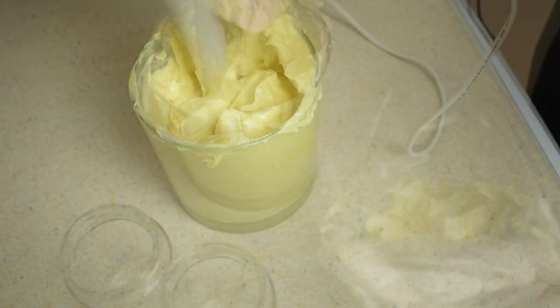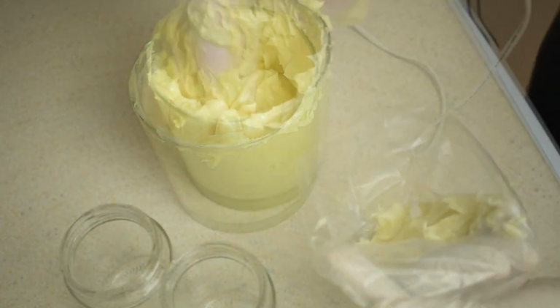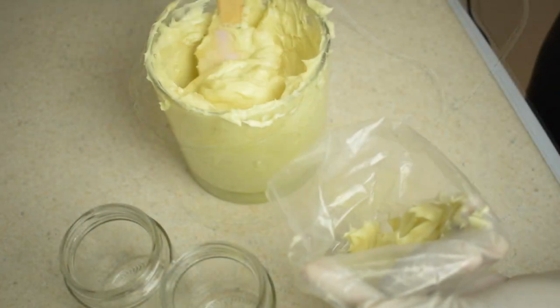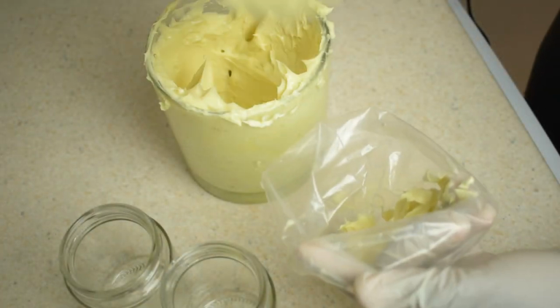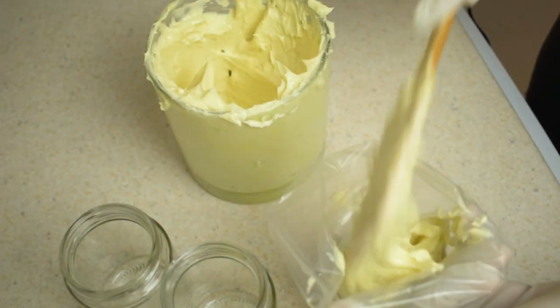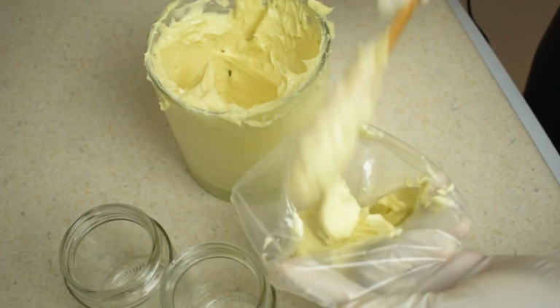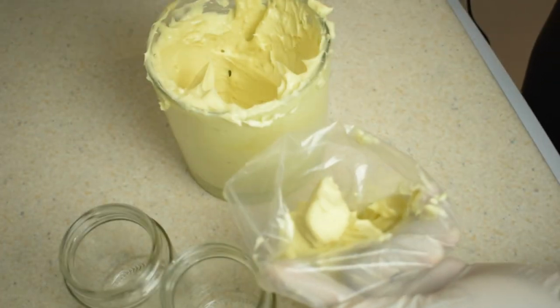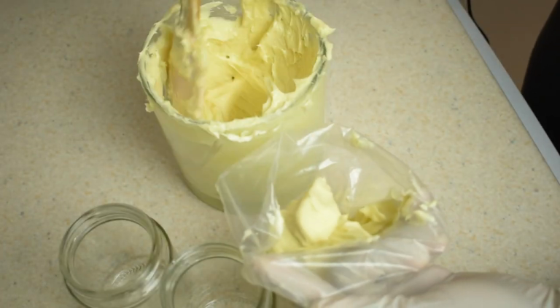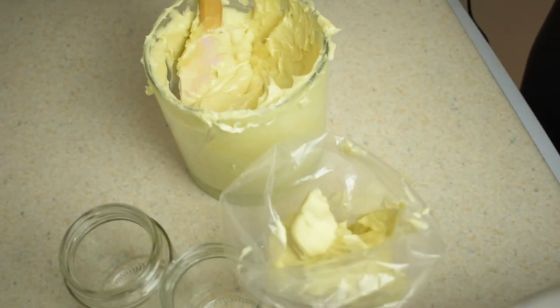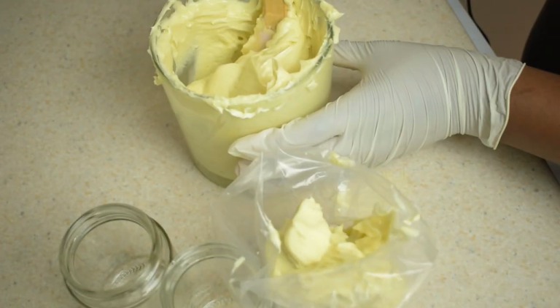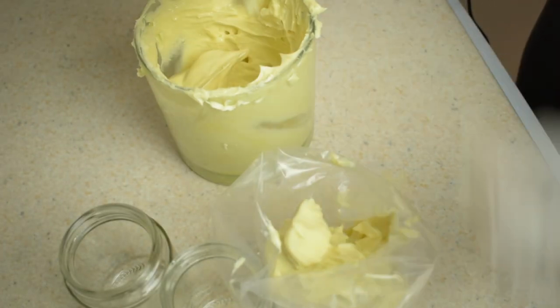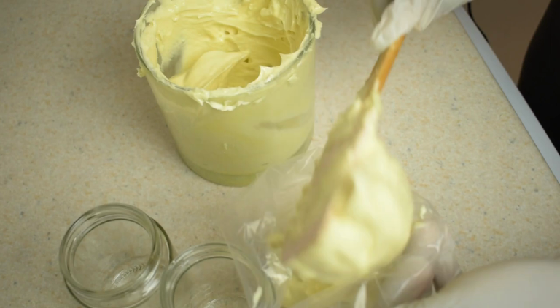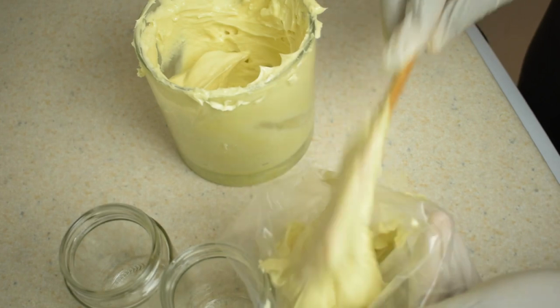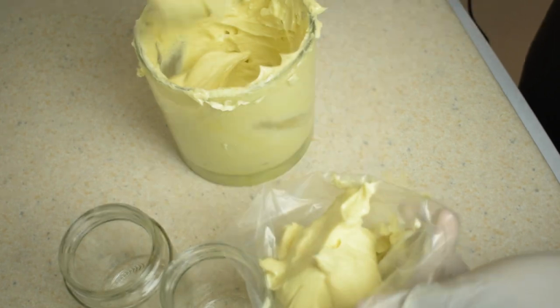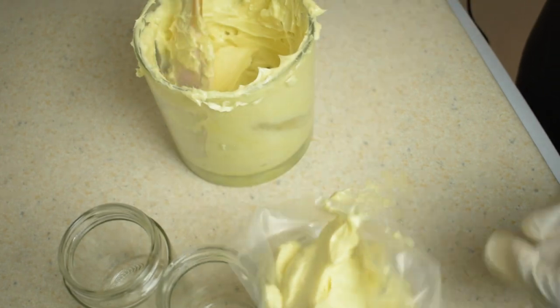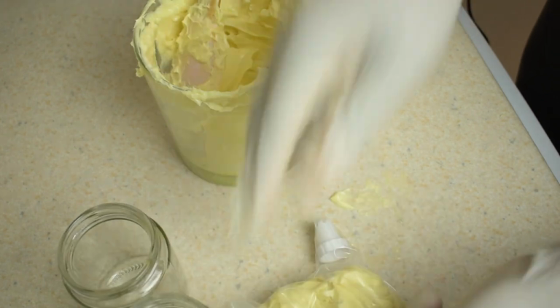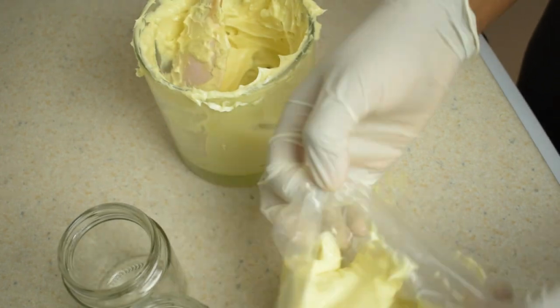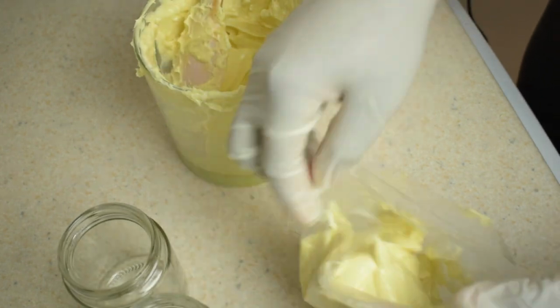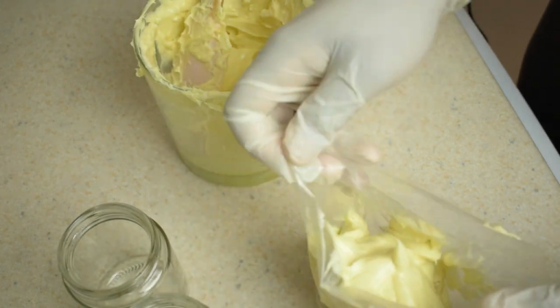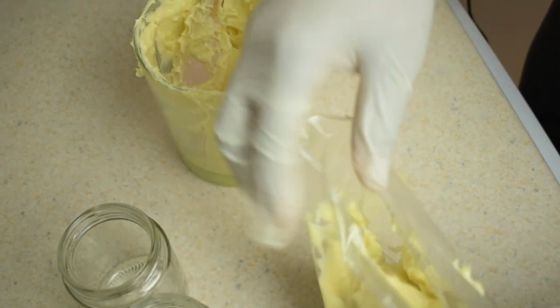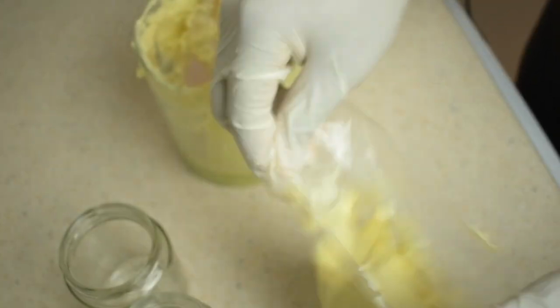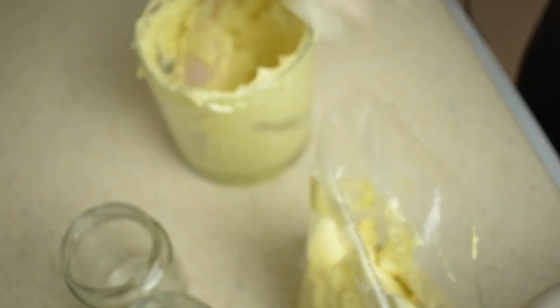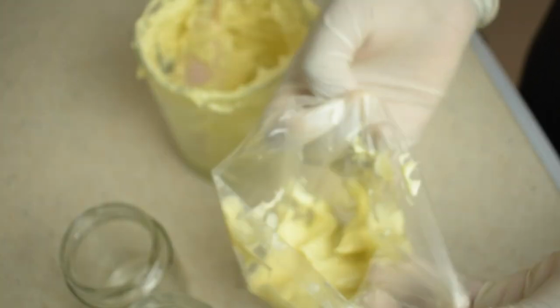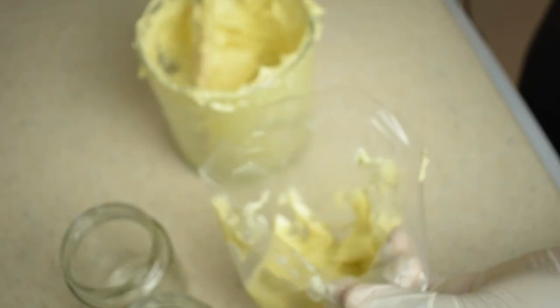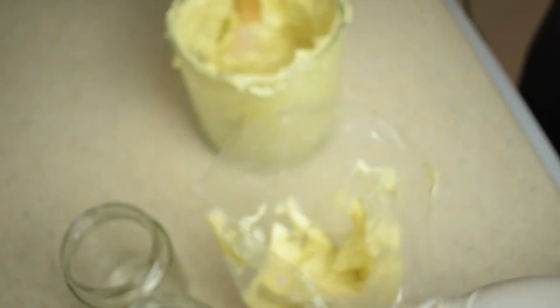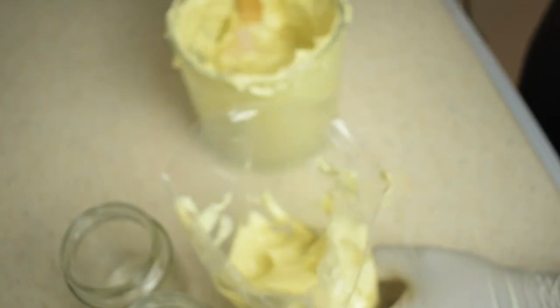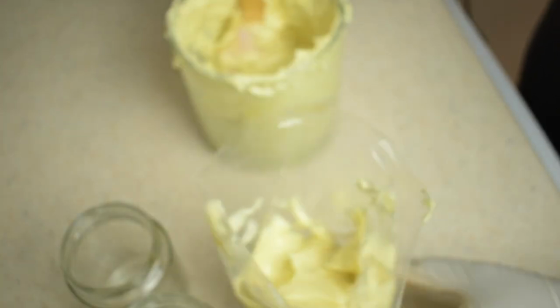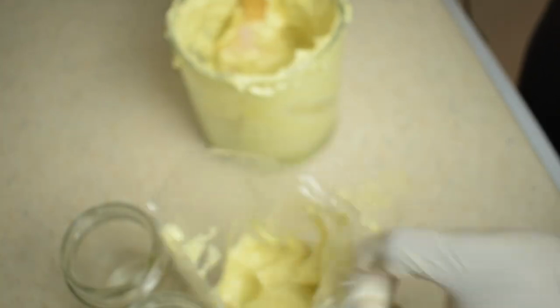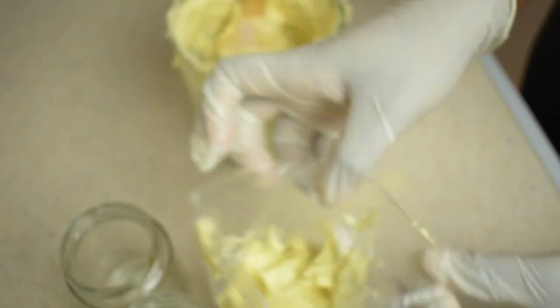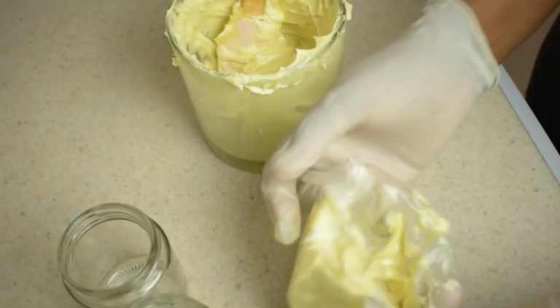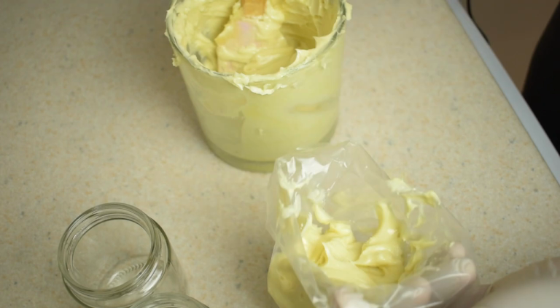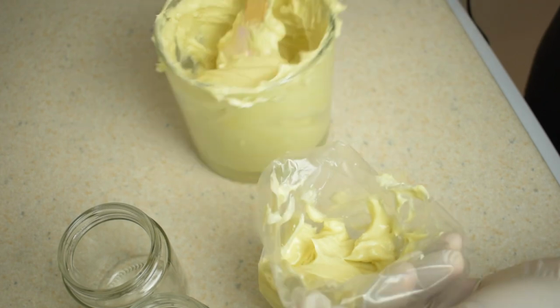You can put this into a container with the aid of a piping bag or a zip lock bag, and store in a cool dry place.